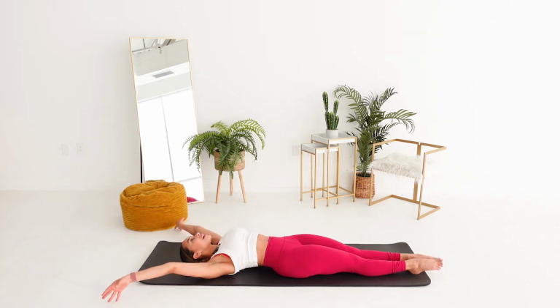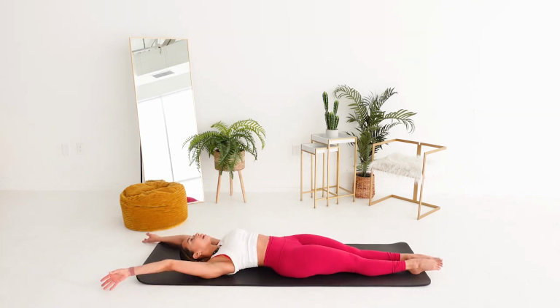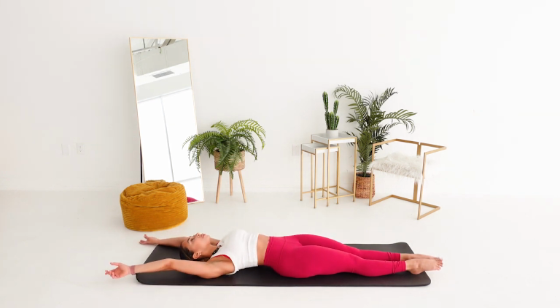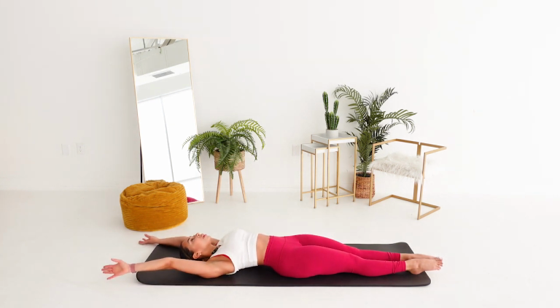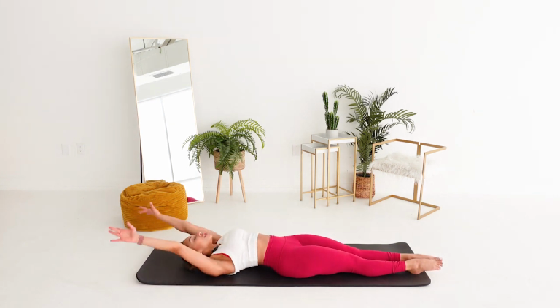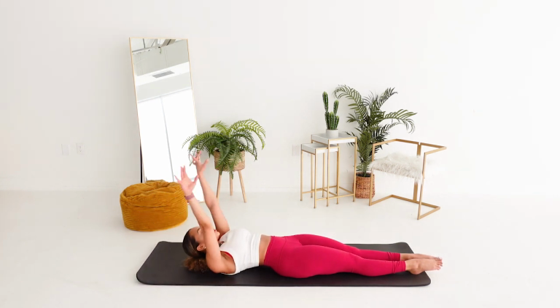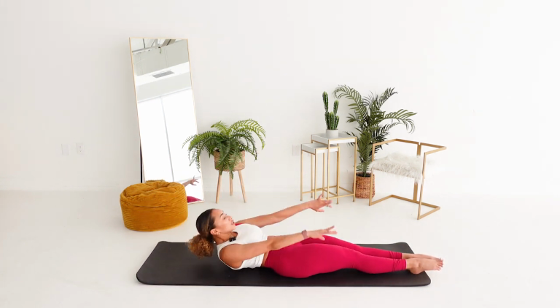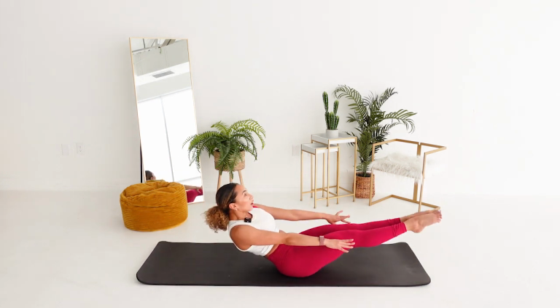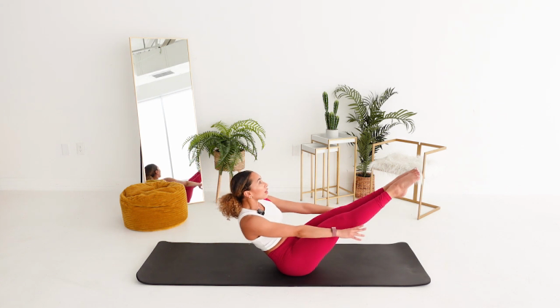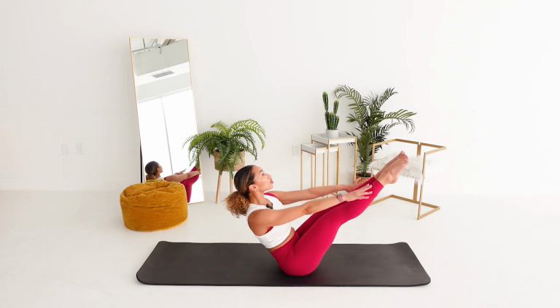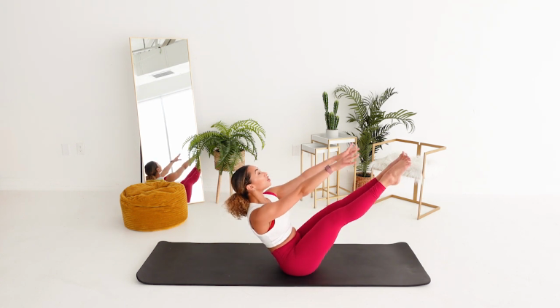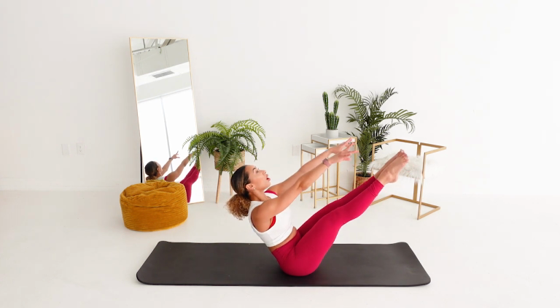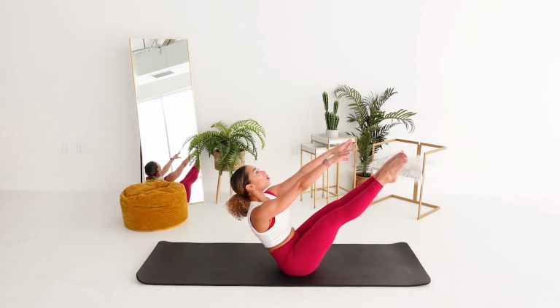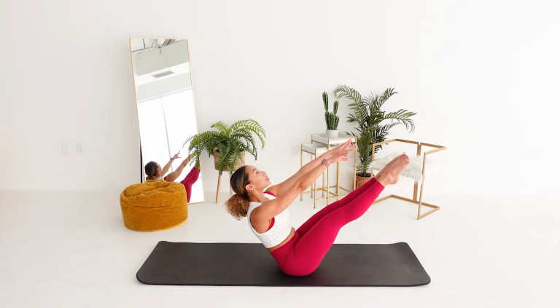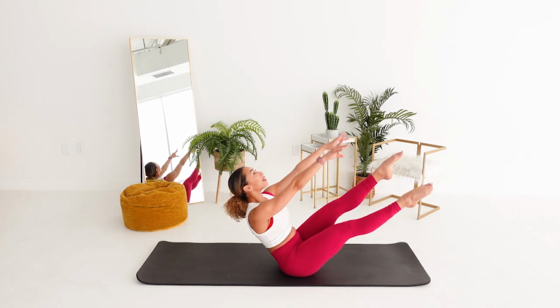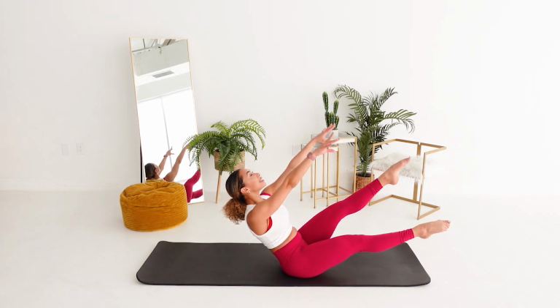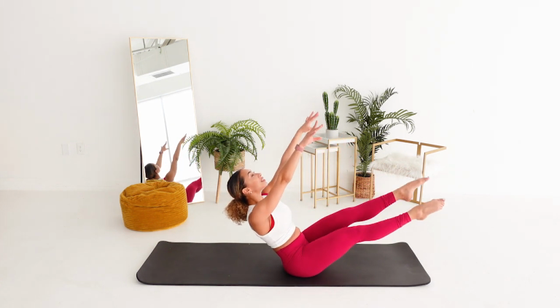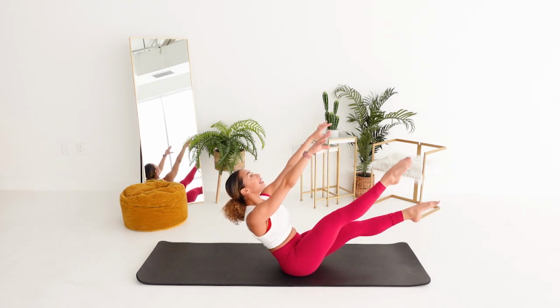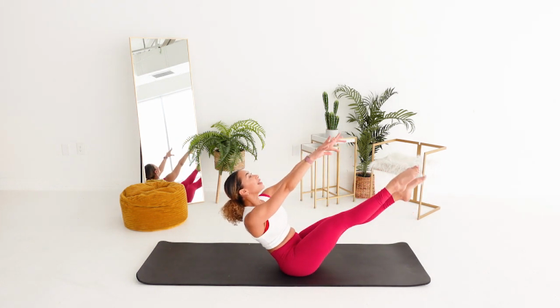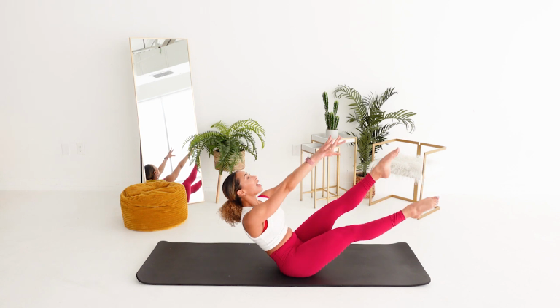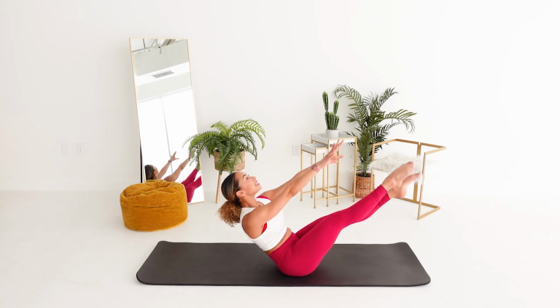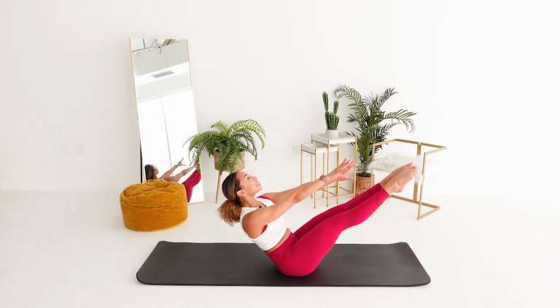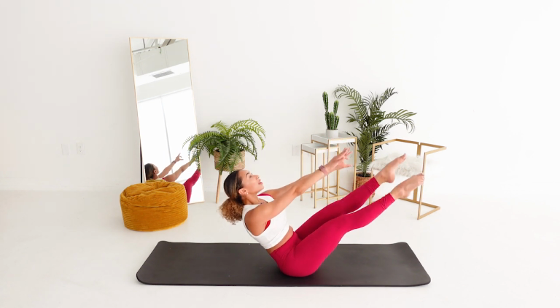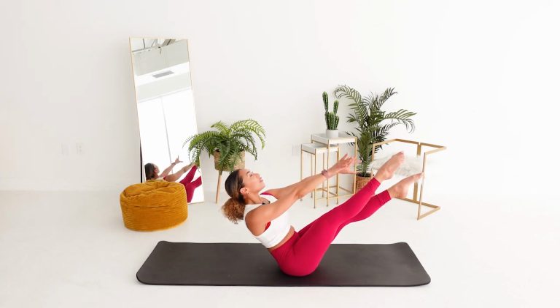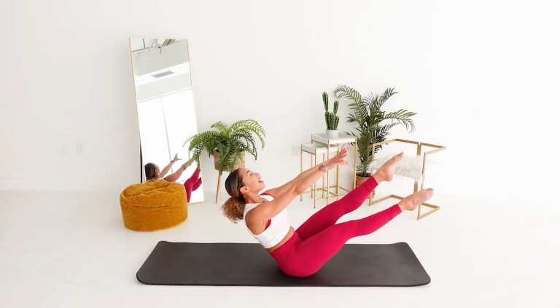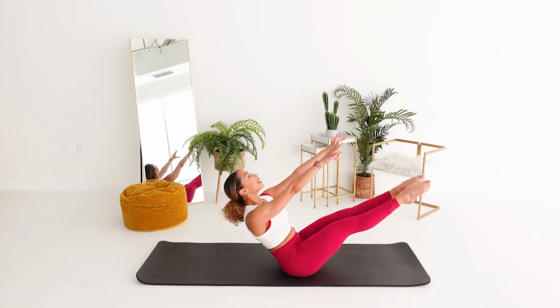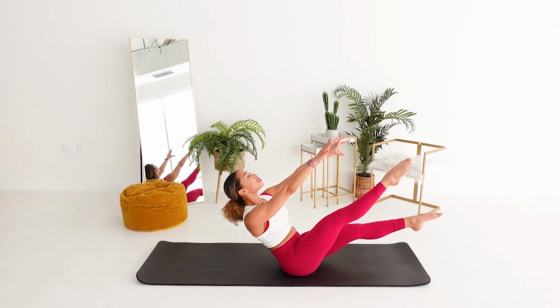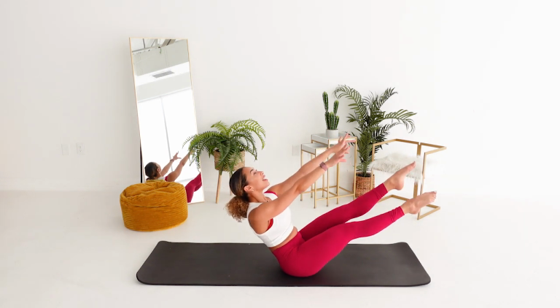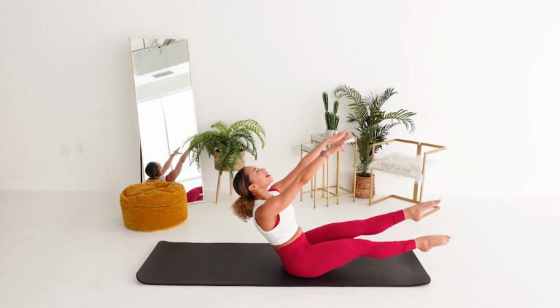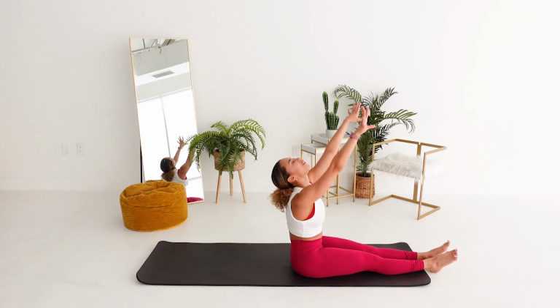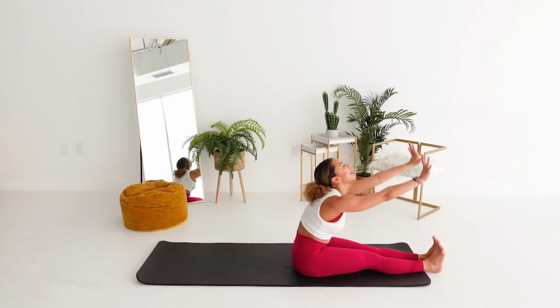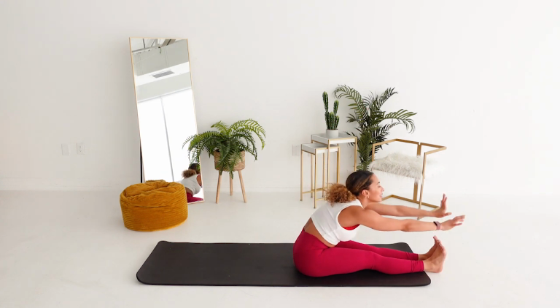Last one here. Chin to chest. Curl up. Stretch. Hold. Can we get scissors? Tiny. Eight, seven, six, four, three, two, and one. Feet down. Hand stretch. Fold.